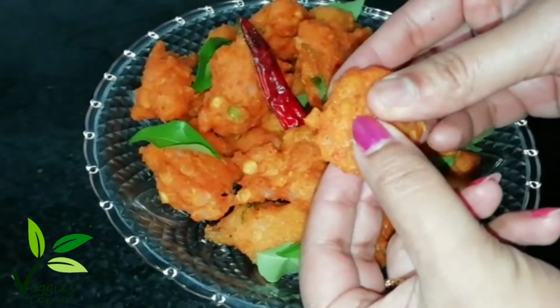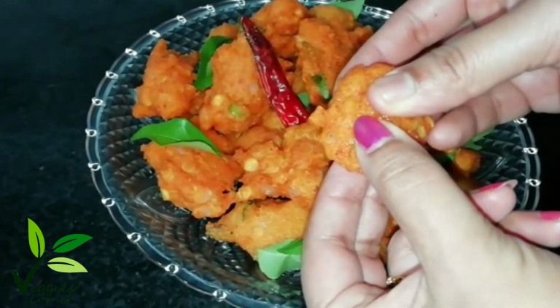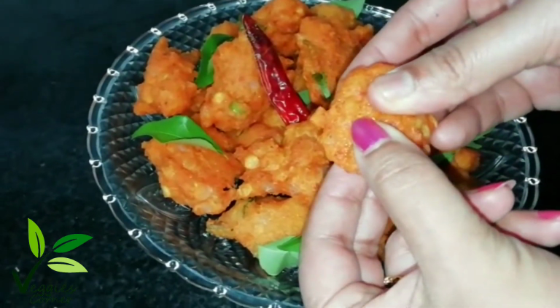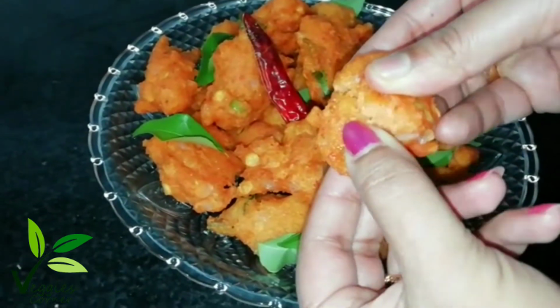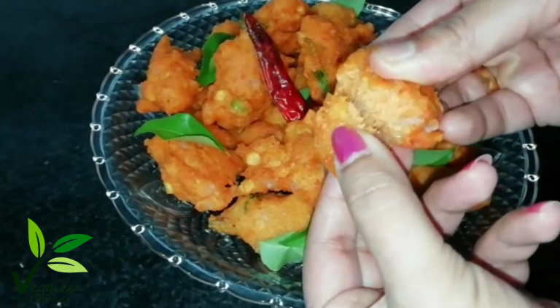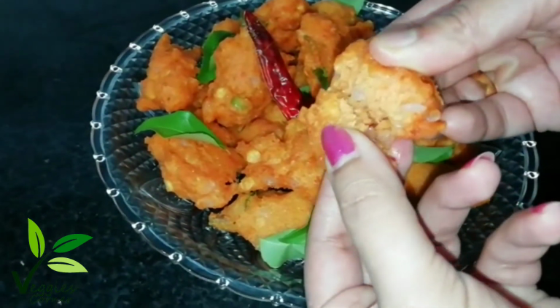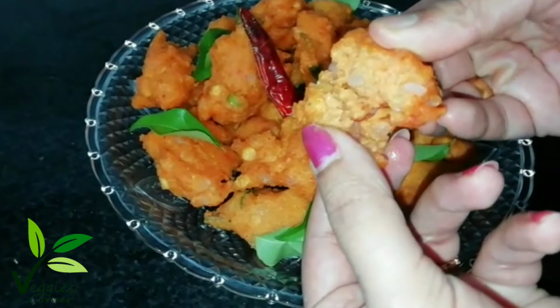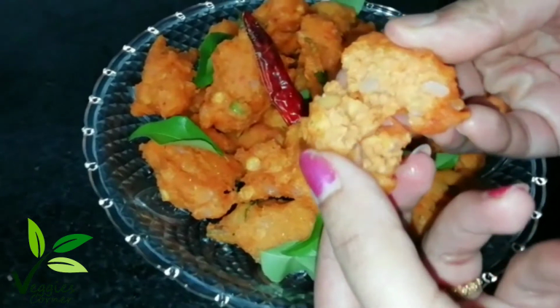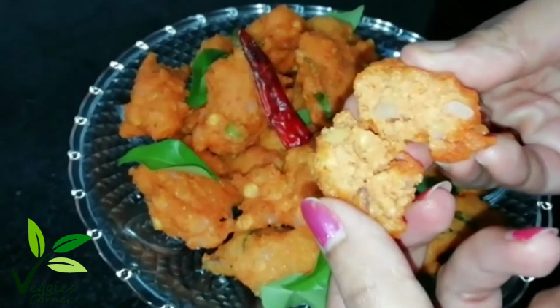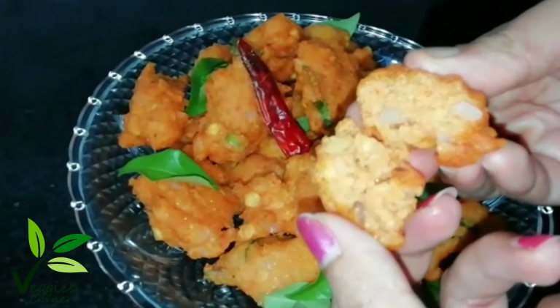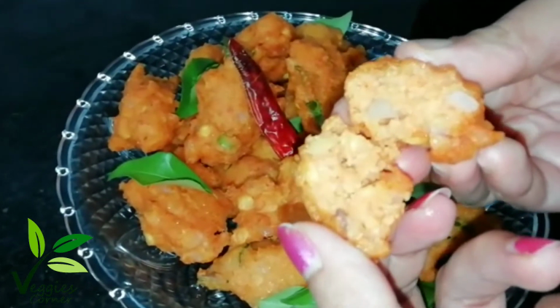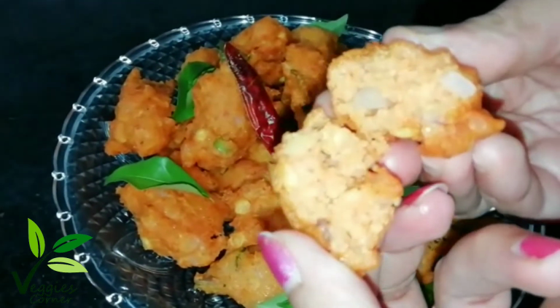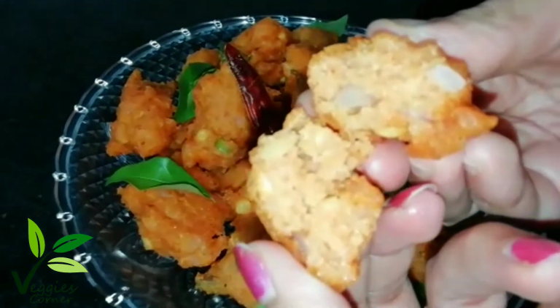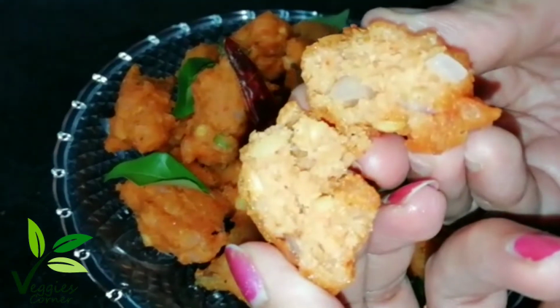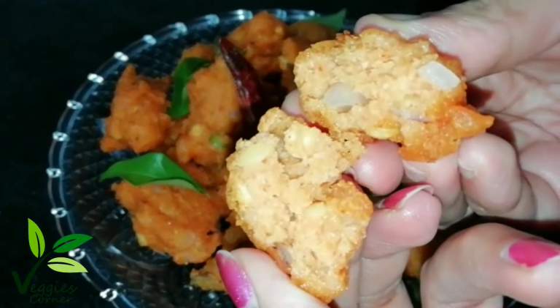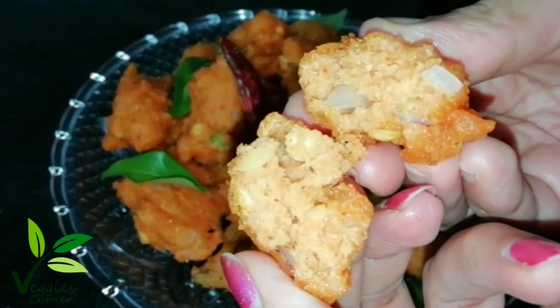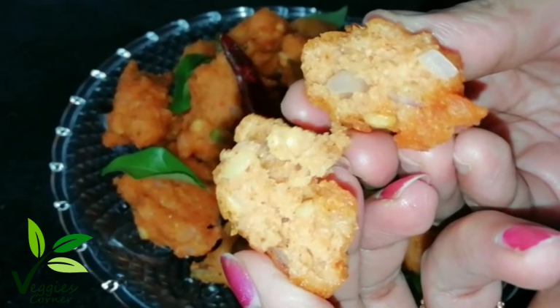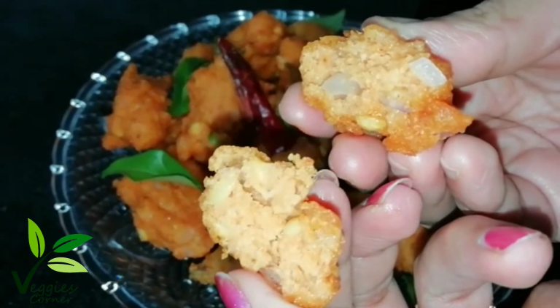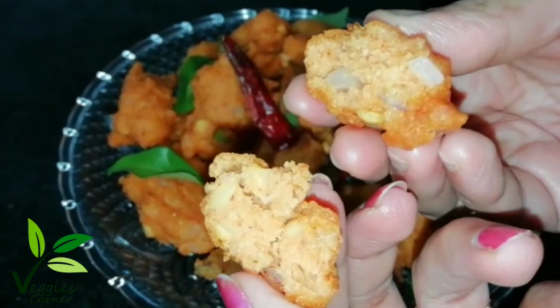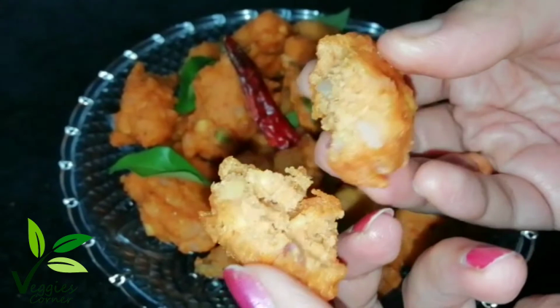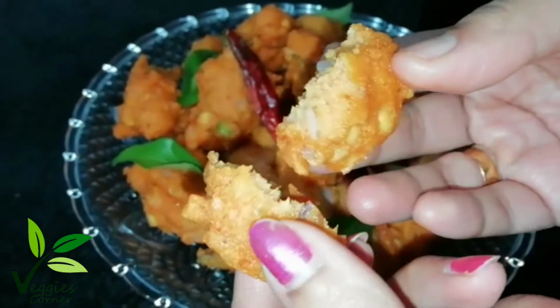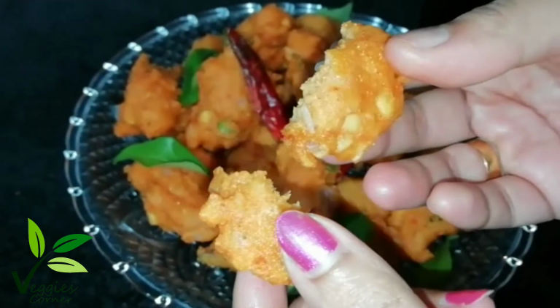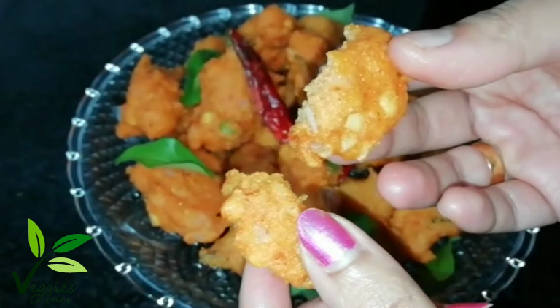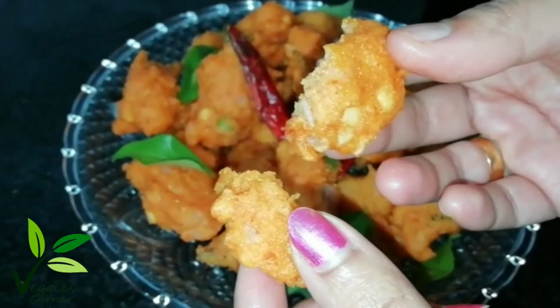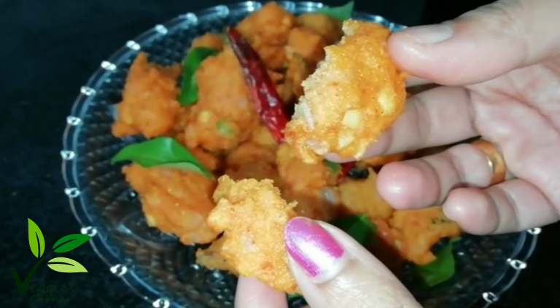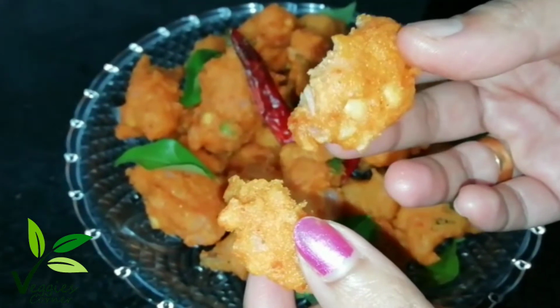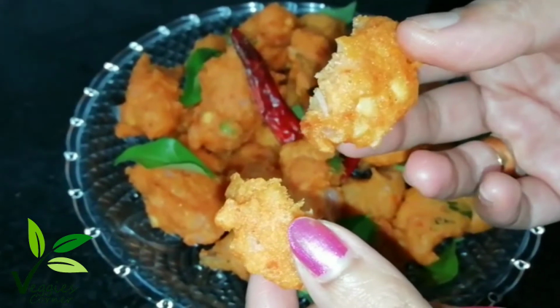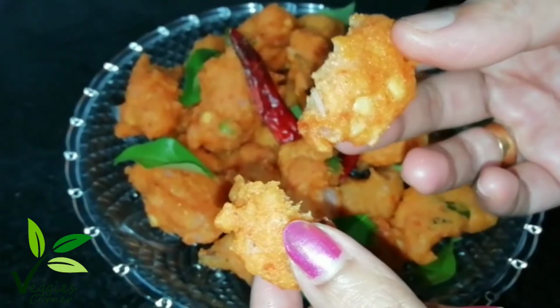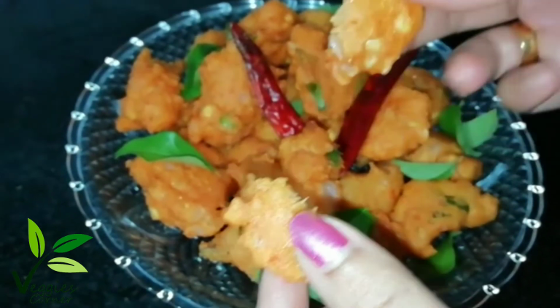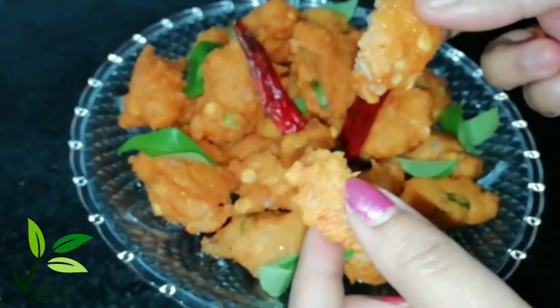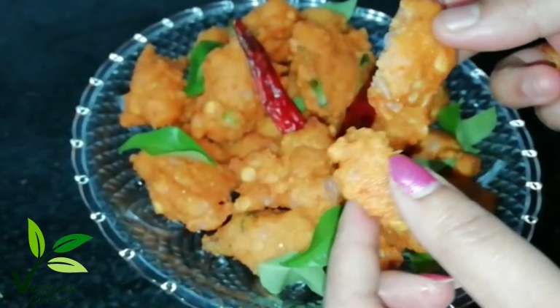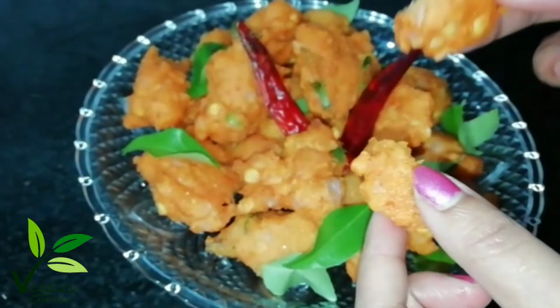It's very soft and crispy. If you try this recipe, please like this. We are ready to fry this recipe. Bye!